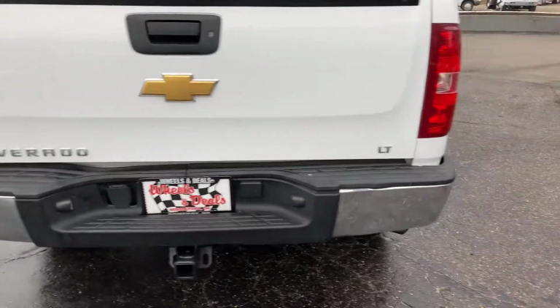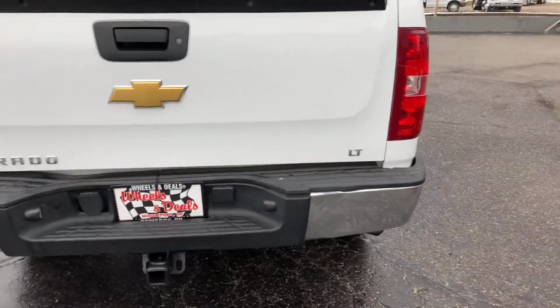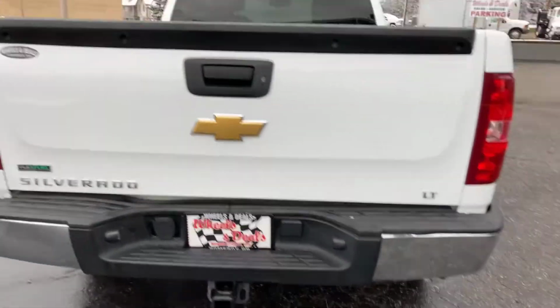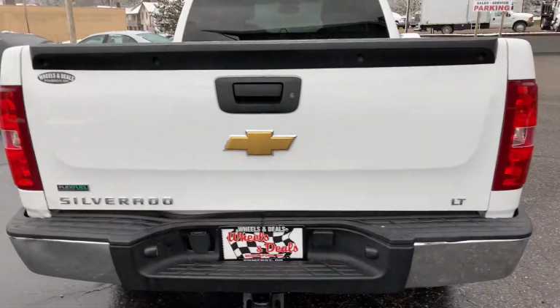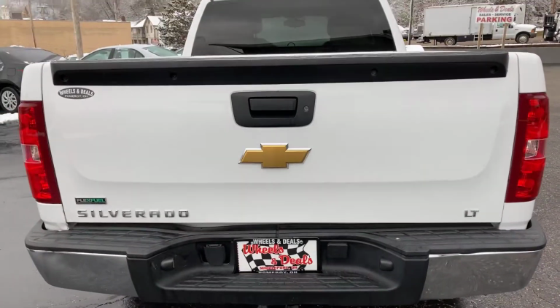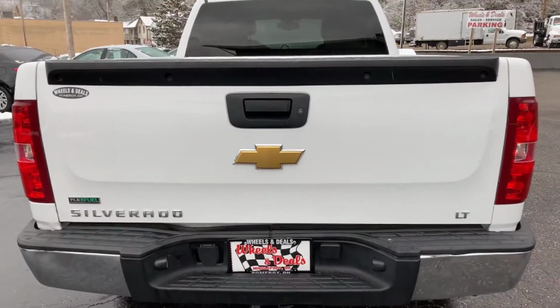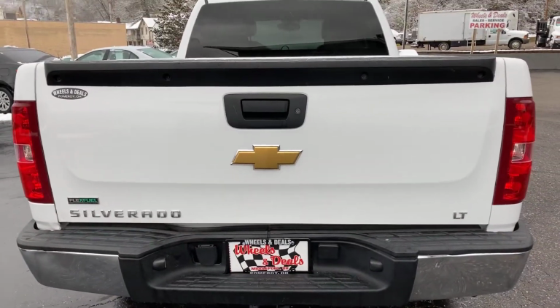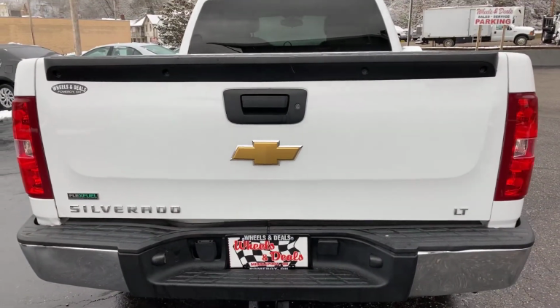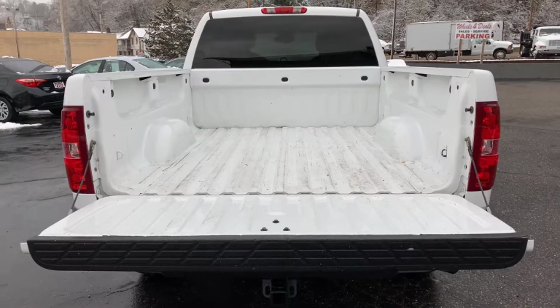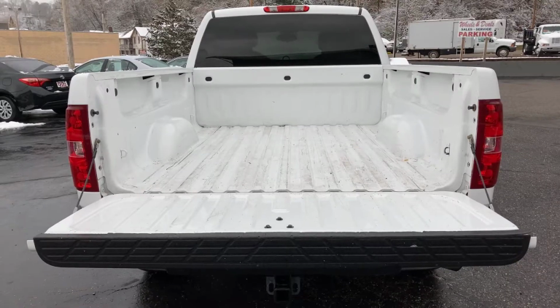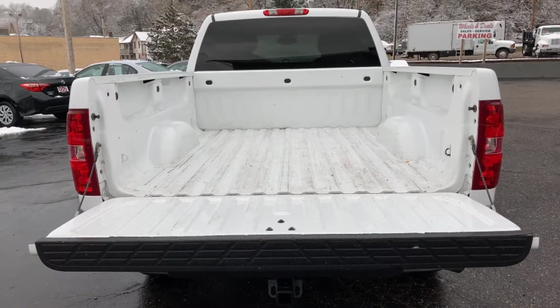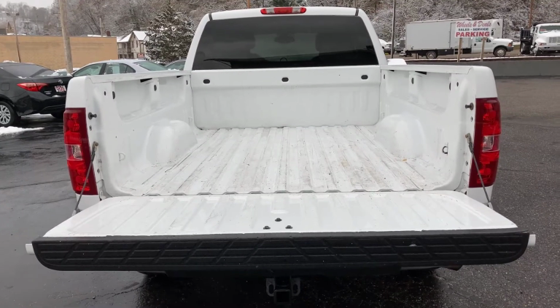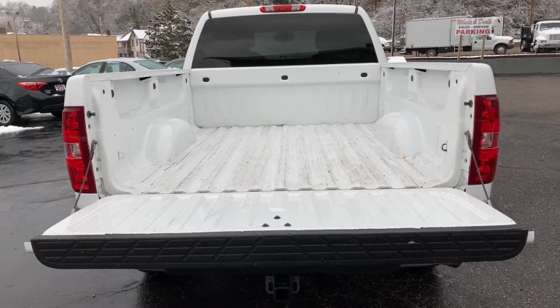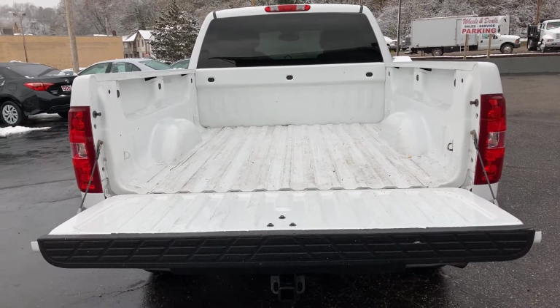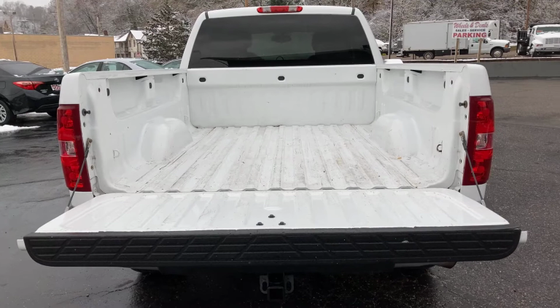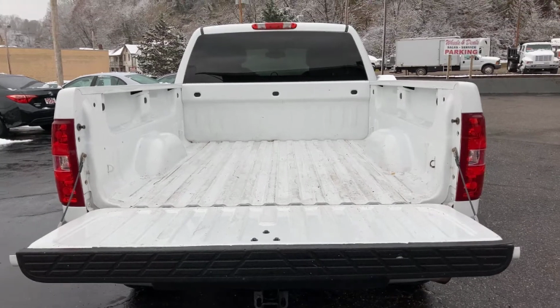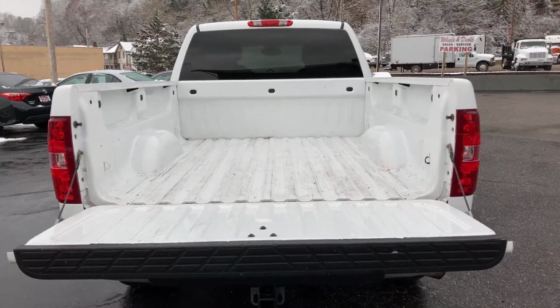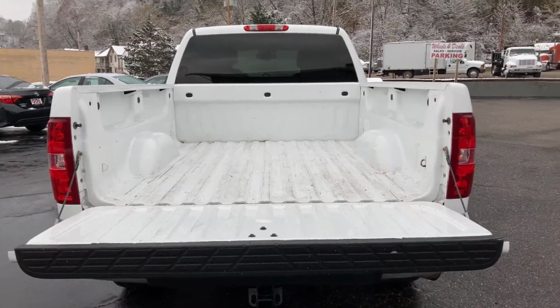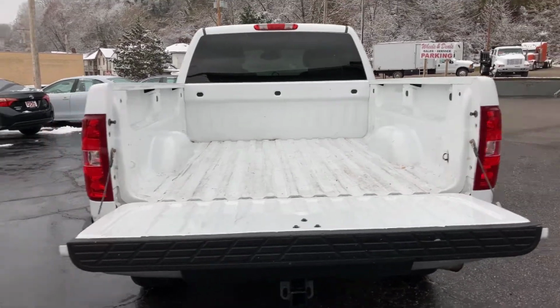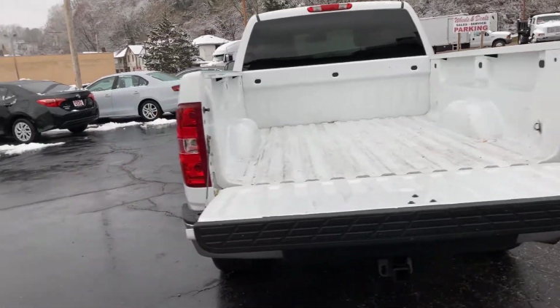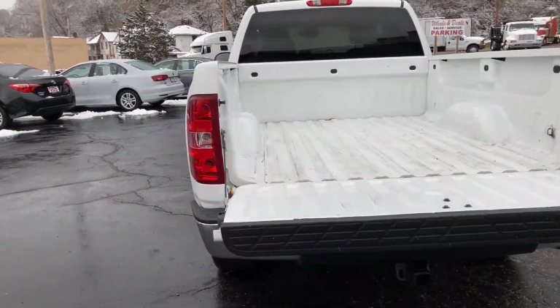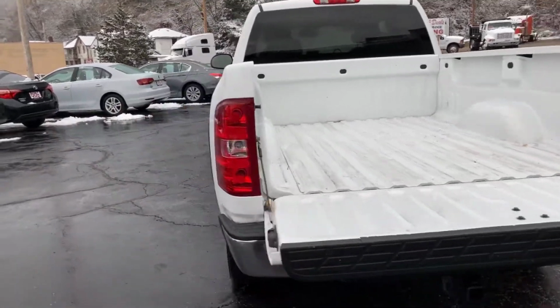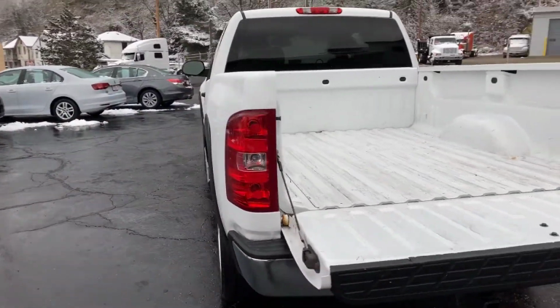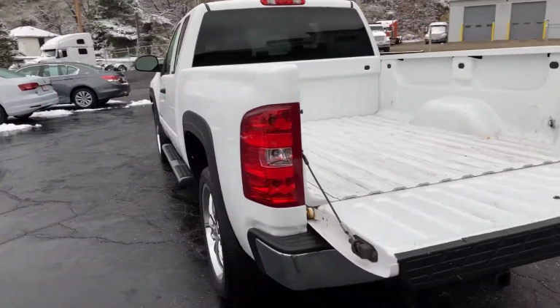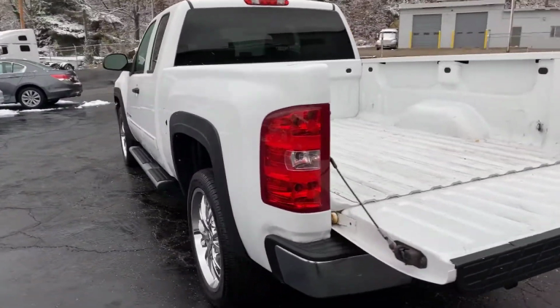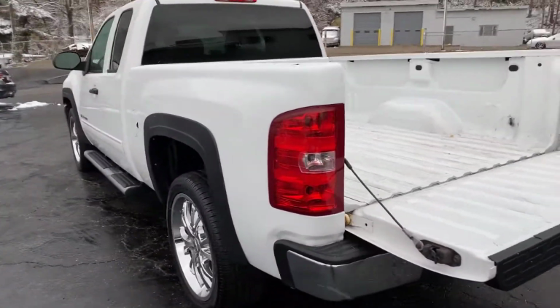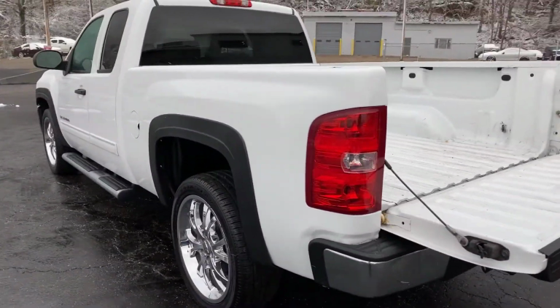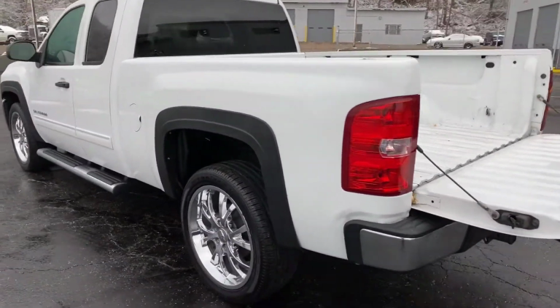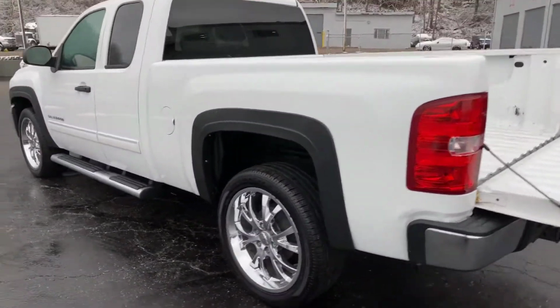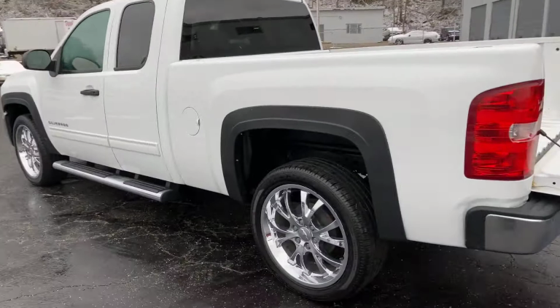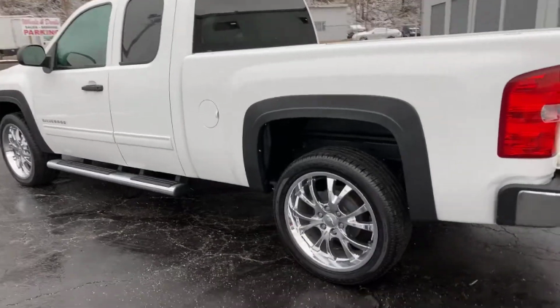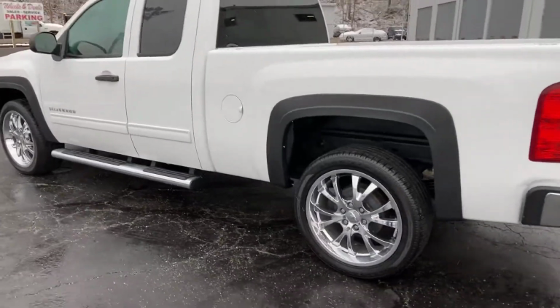Let's go ahead and pop this tailgate down. Okay, there you go — you can see what it looks like with the tailgate down. Let's go ahead and continue to do our walk-around and show you the driver side.